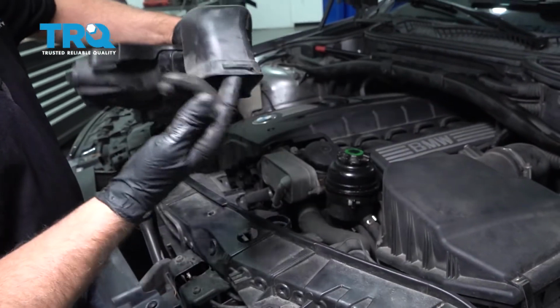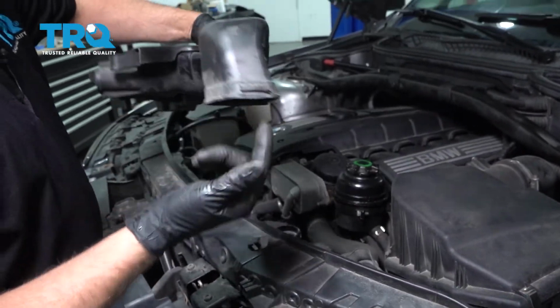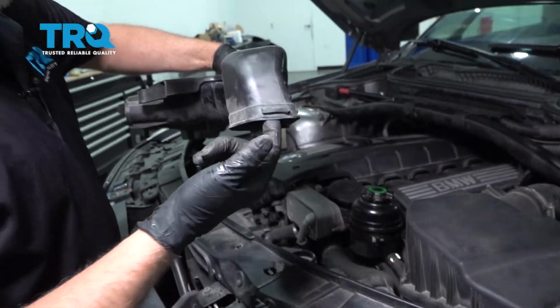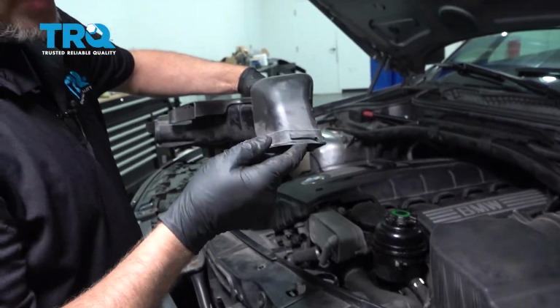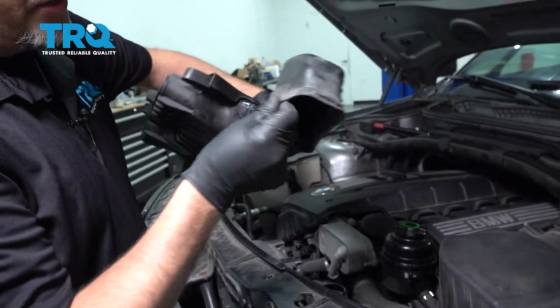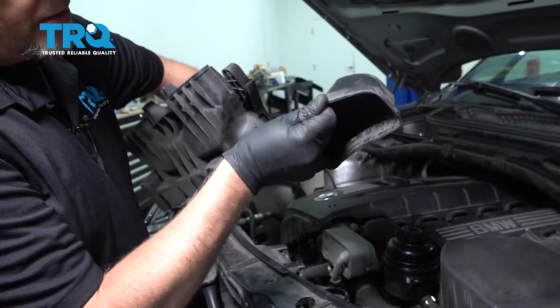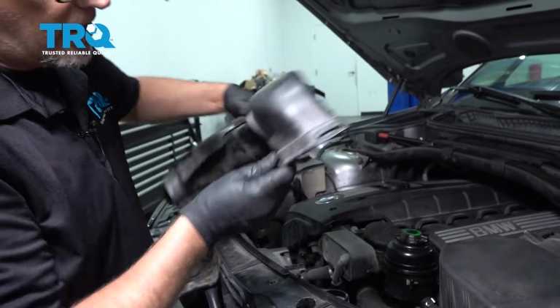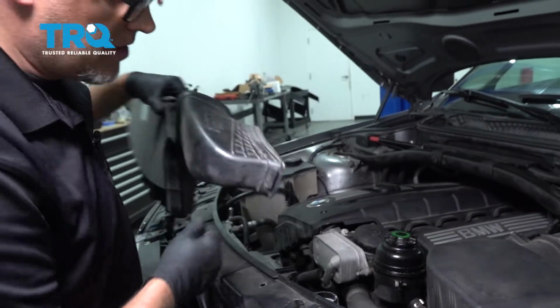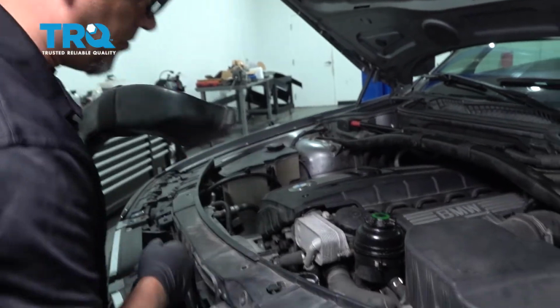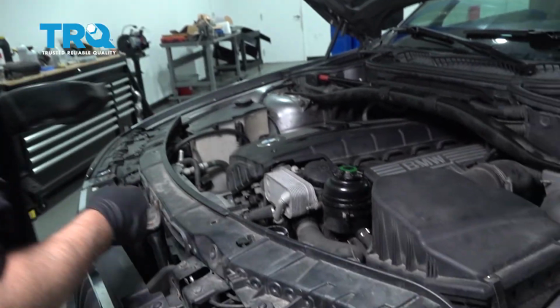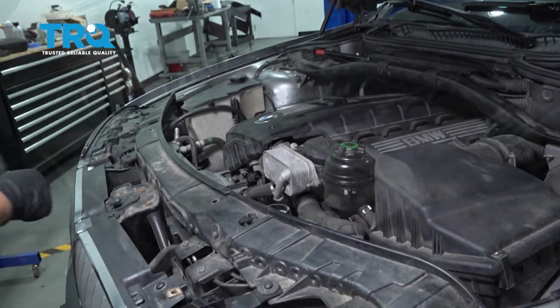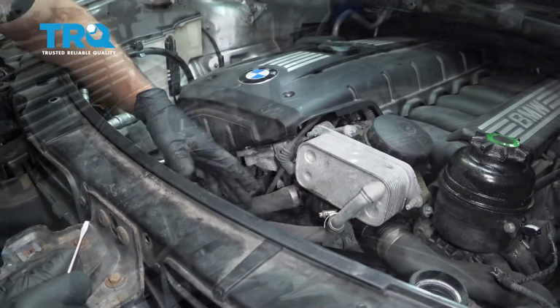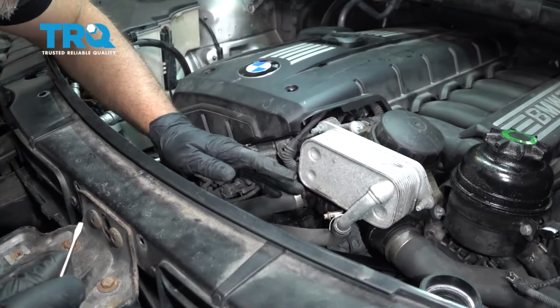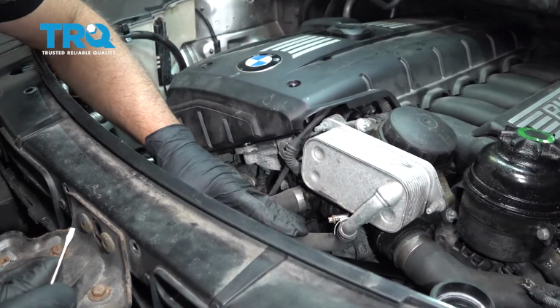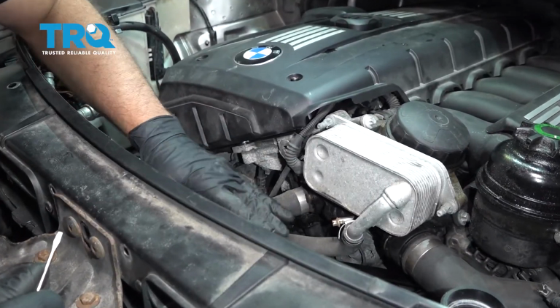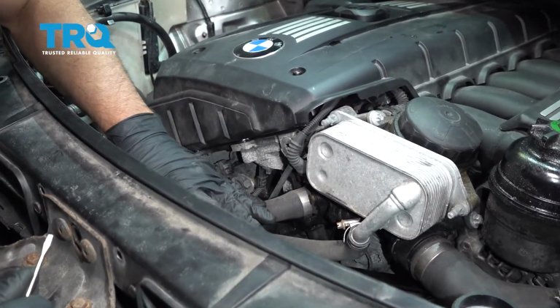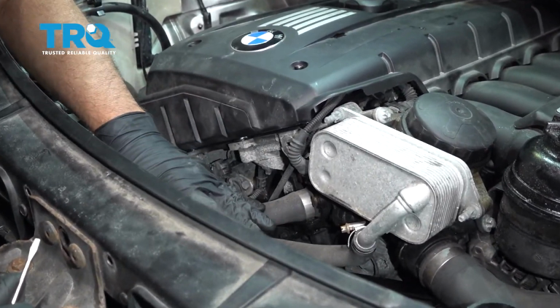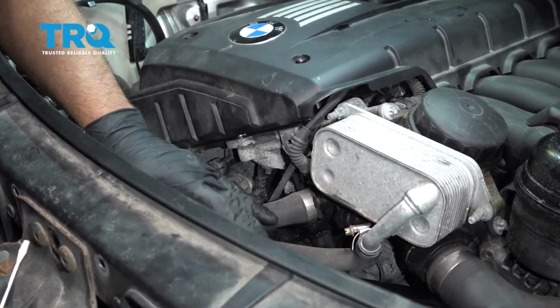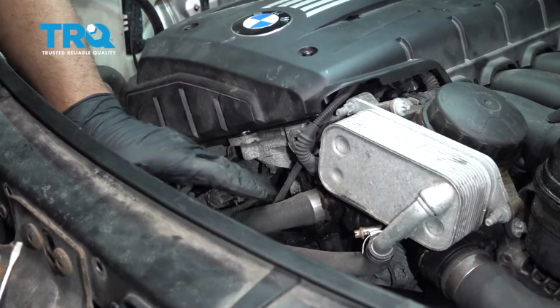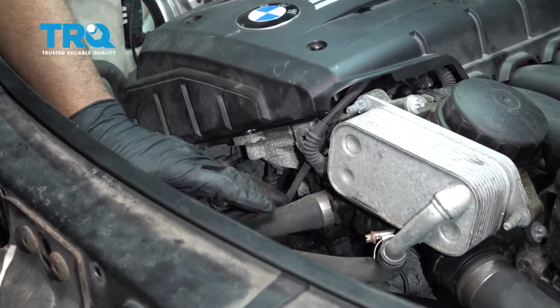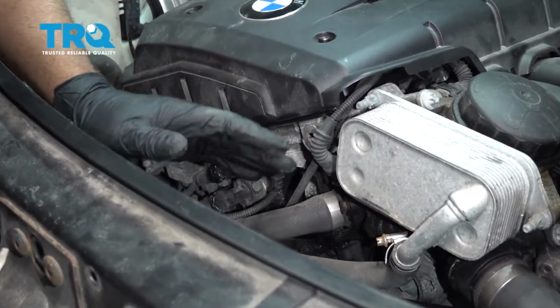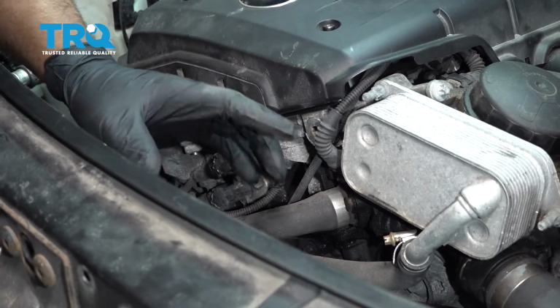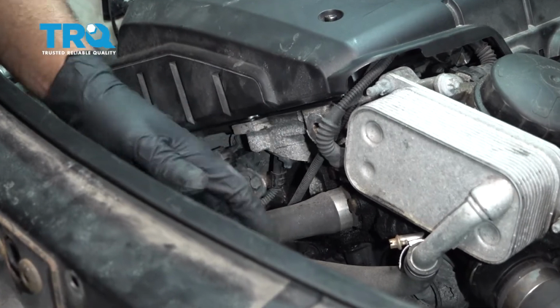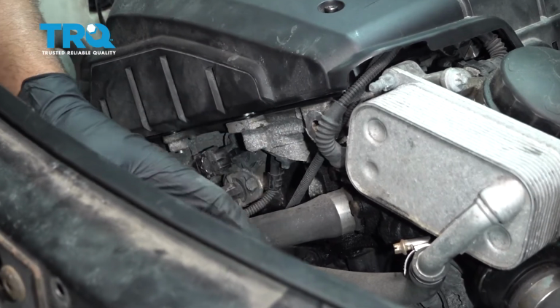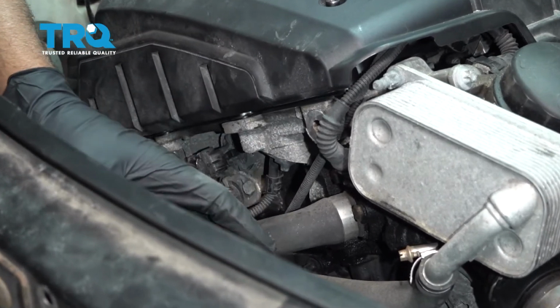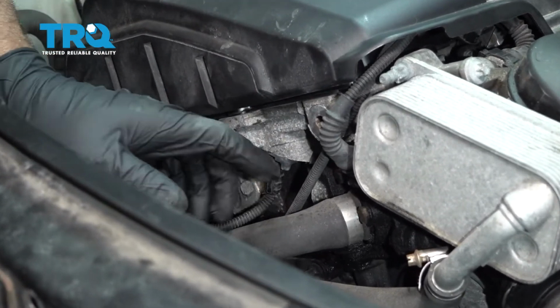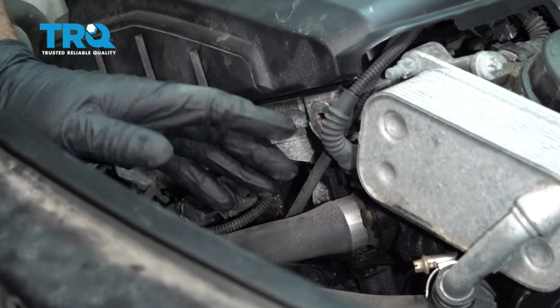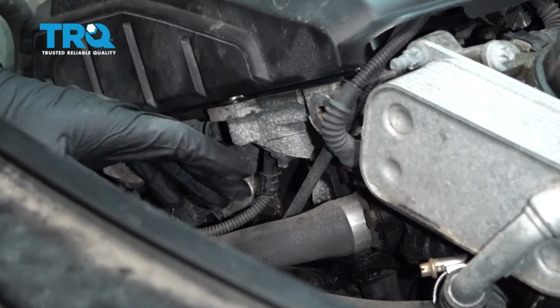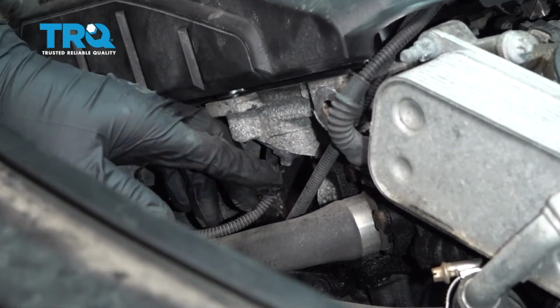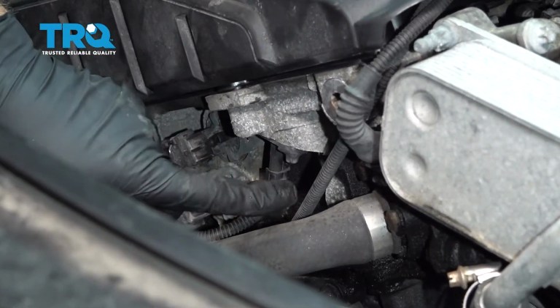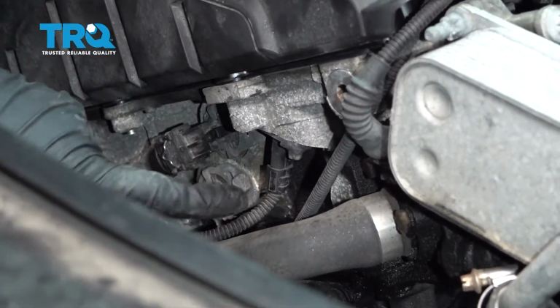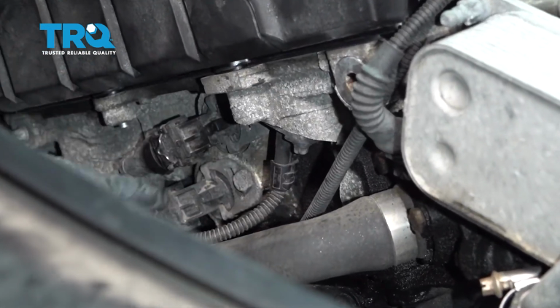If you need to, you can pry underneath, but it comes off pretty easy. We have the radiator fans out for this job — you don't necessarily have to take all those out, but it is a lot easier to access them.